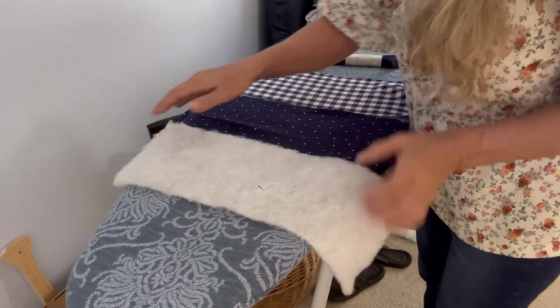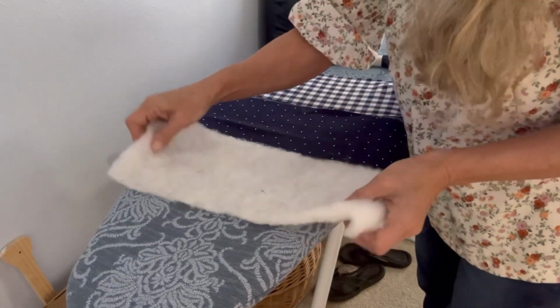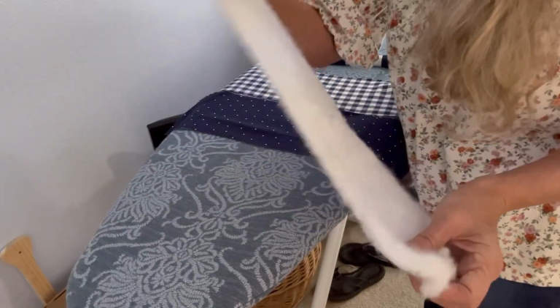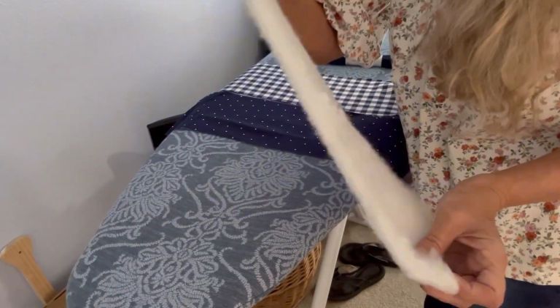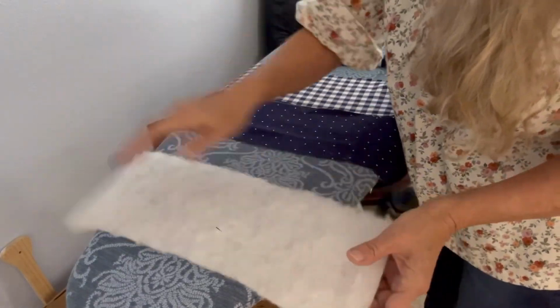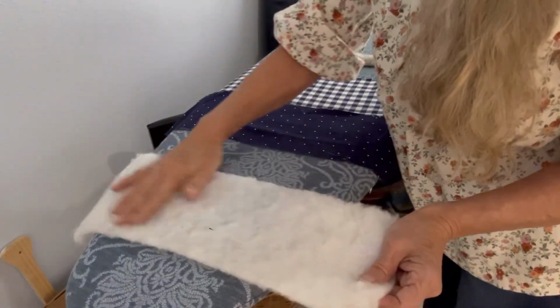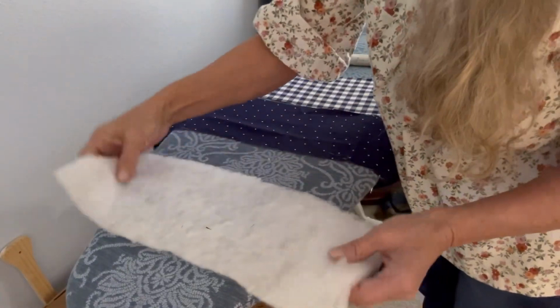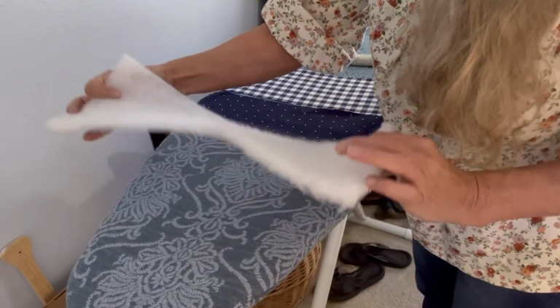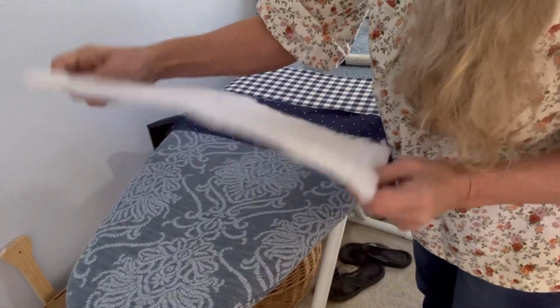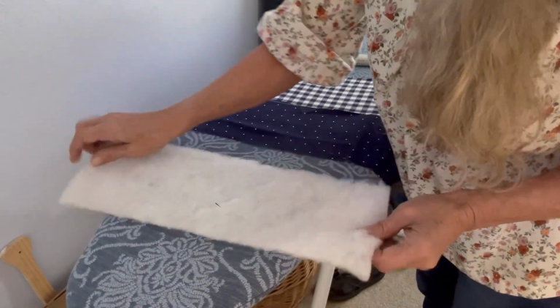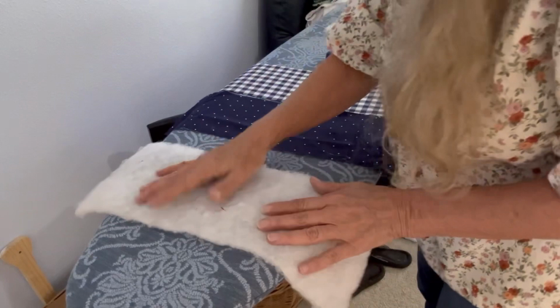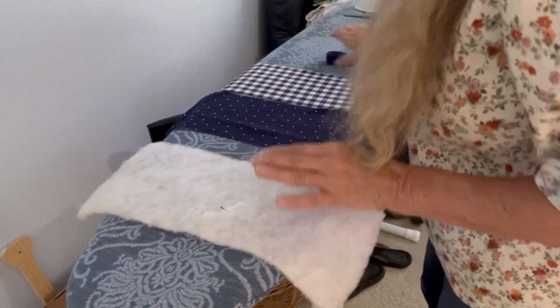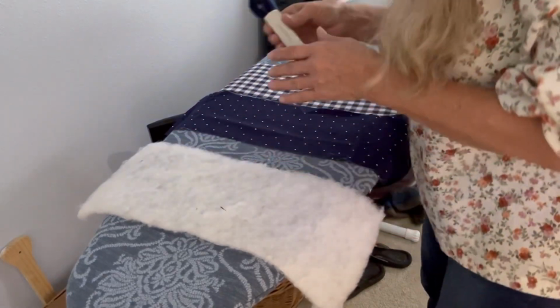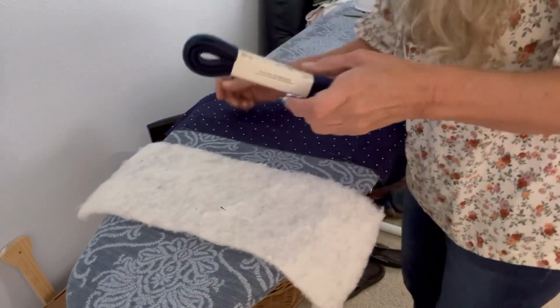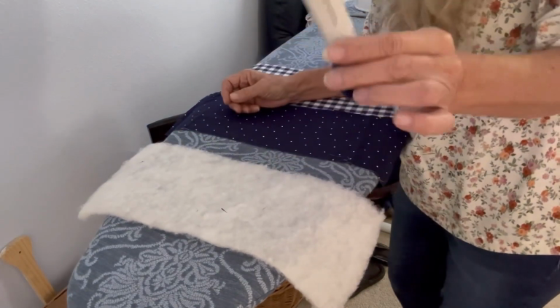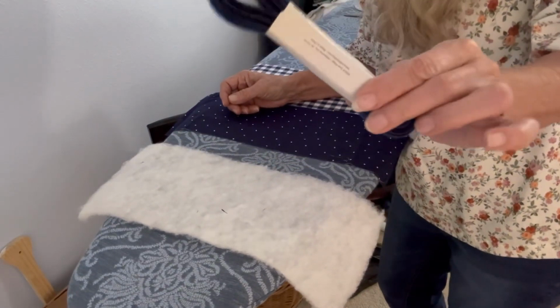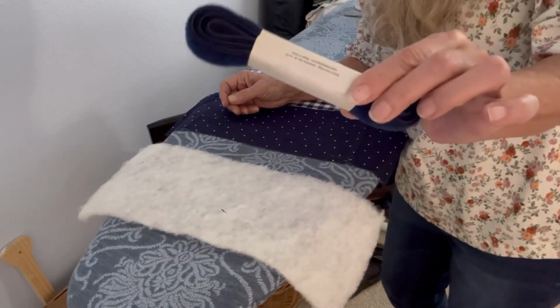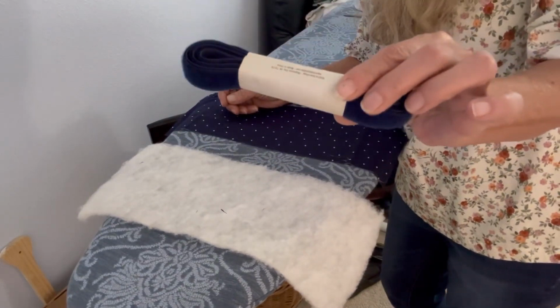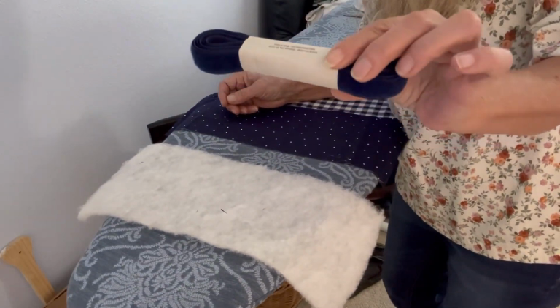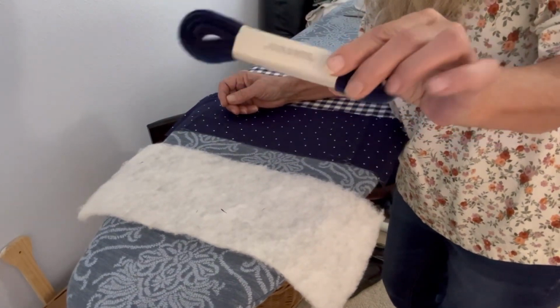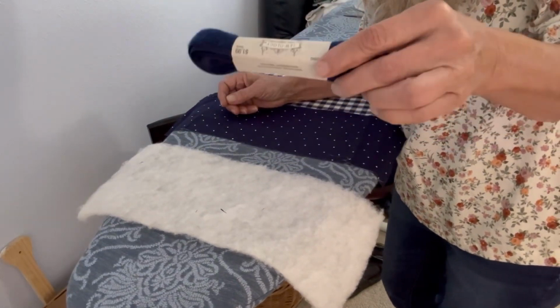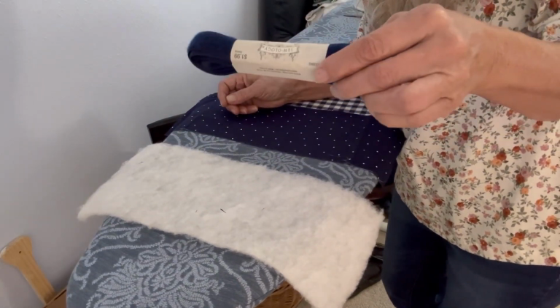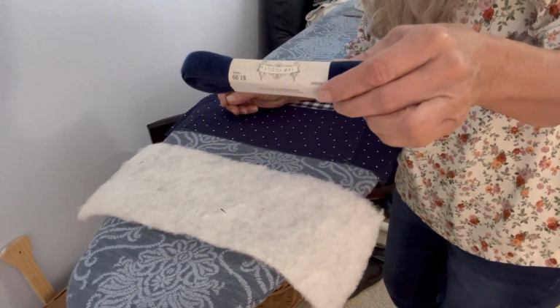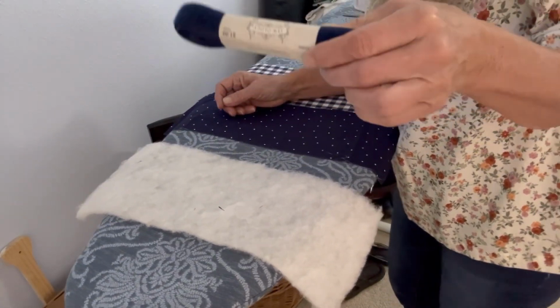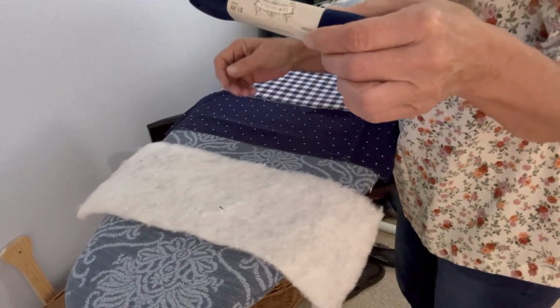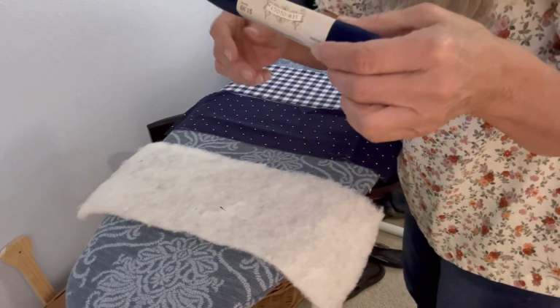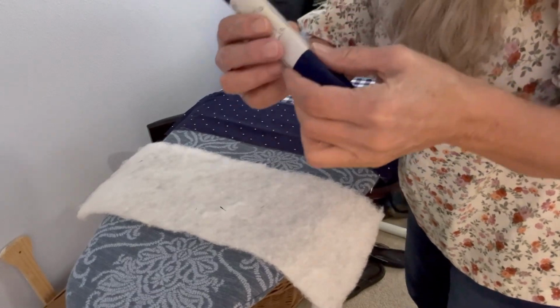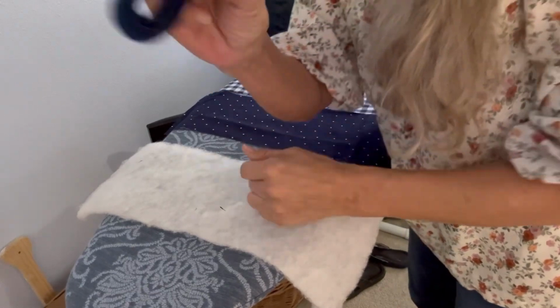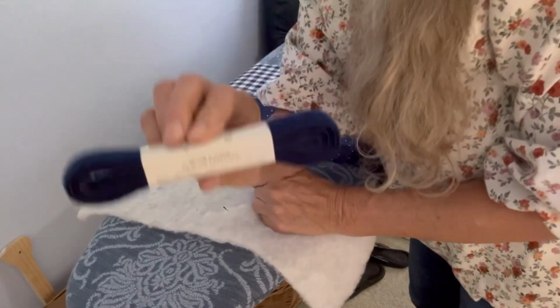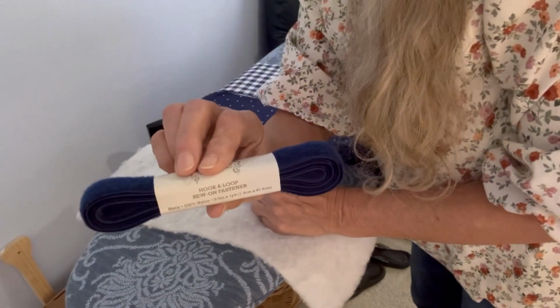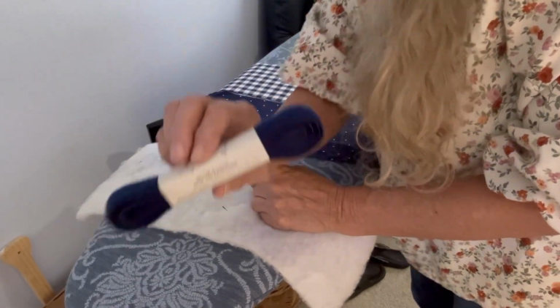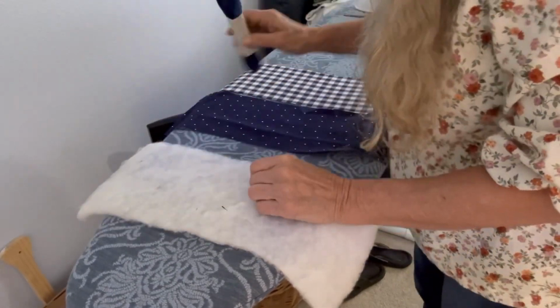Then you need a piece of batting. And then you need some Velcro or hook and loop from Hobby Lobby.